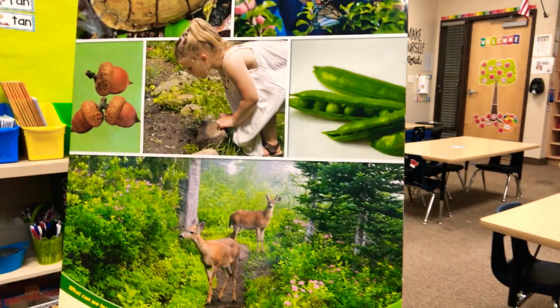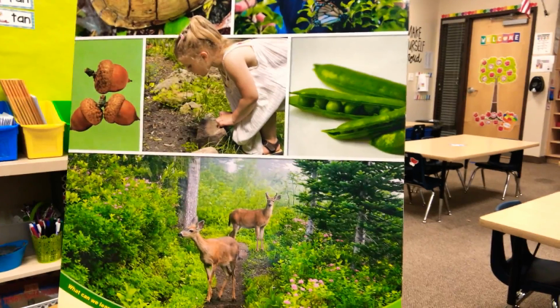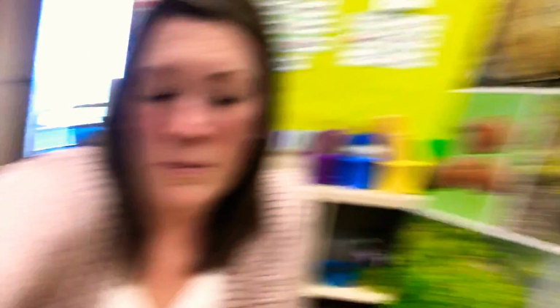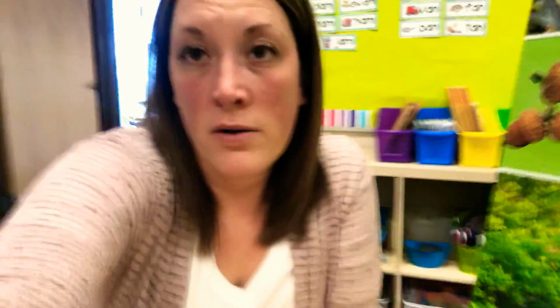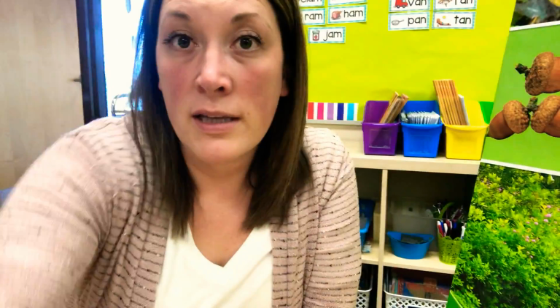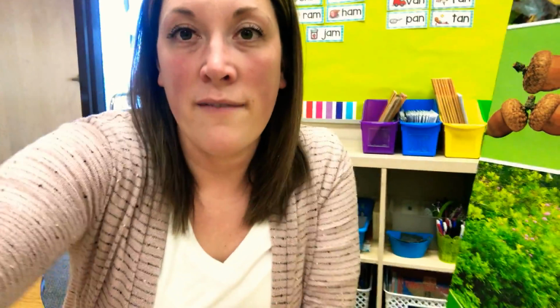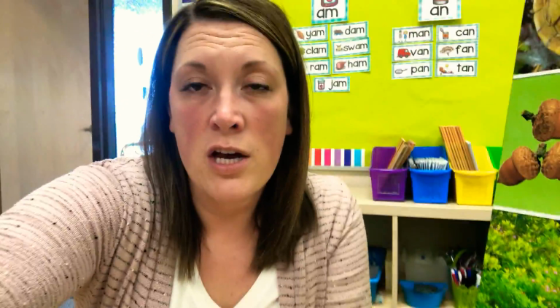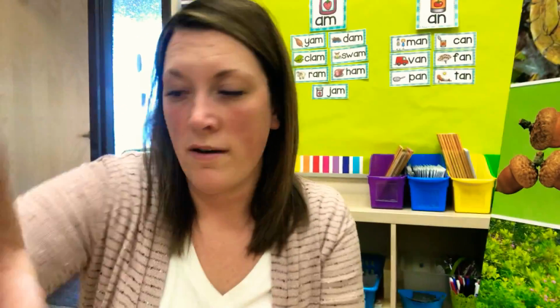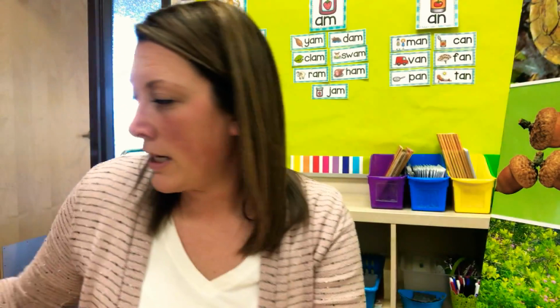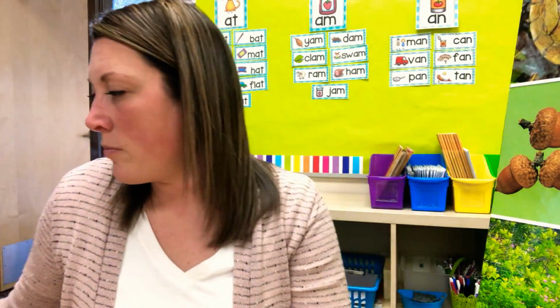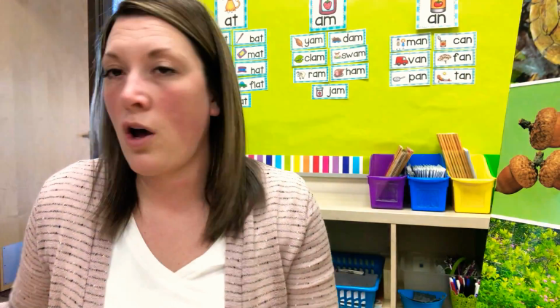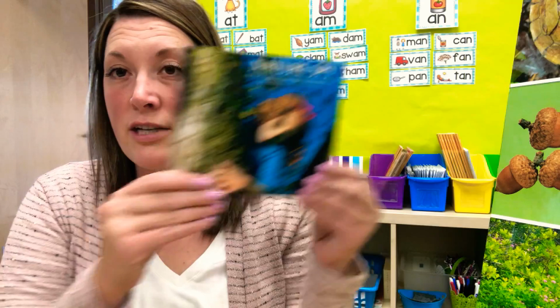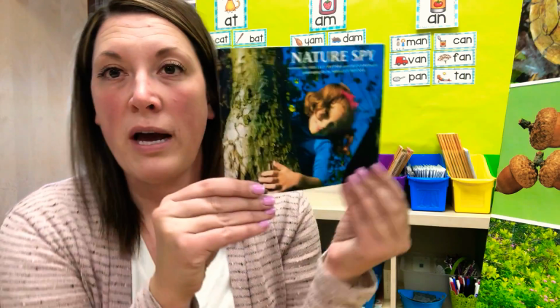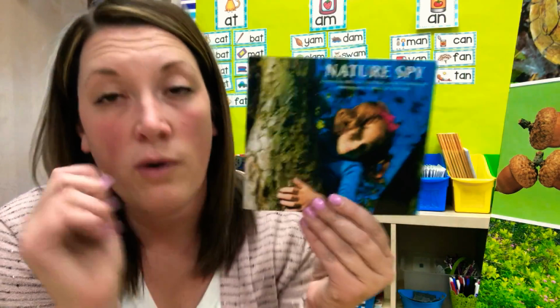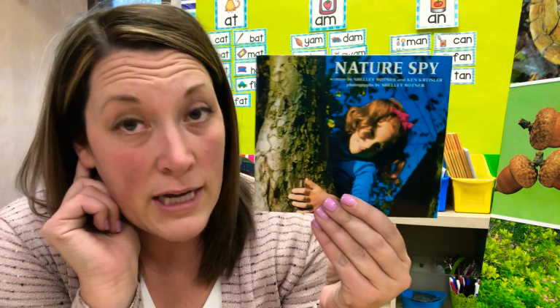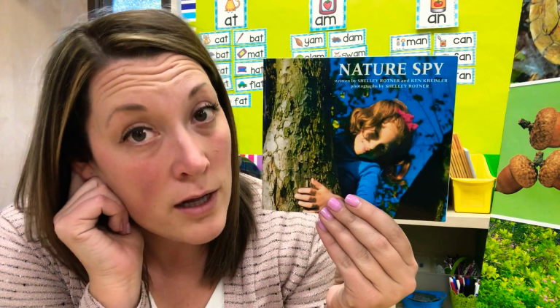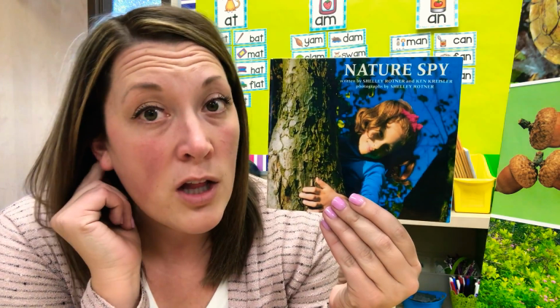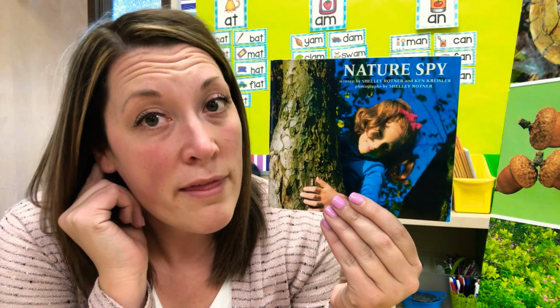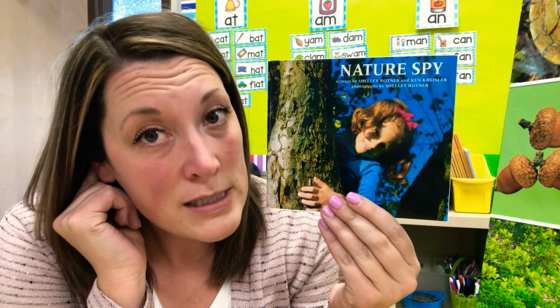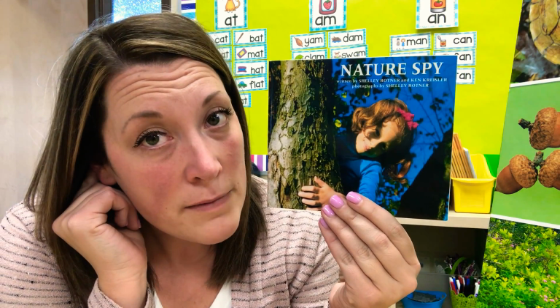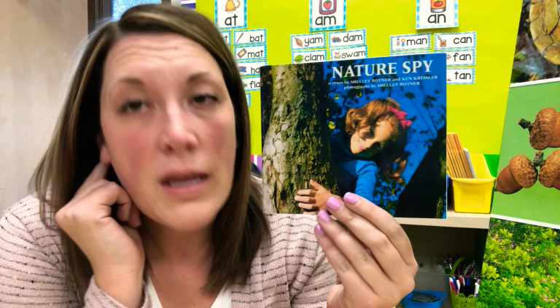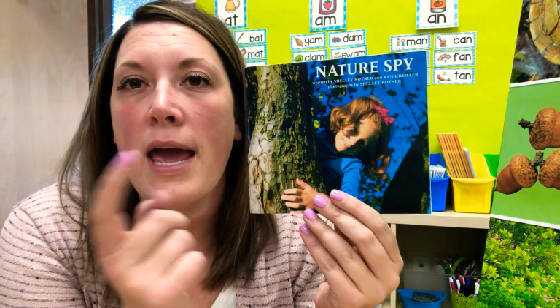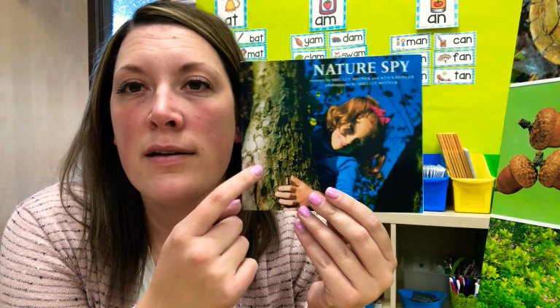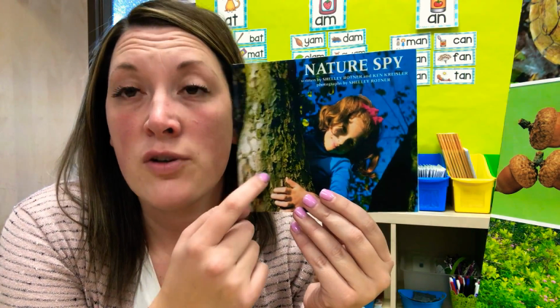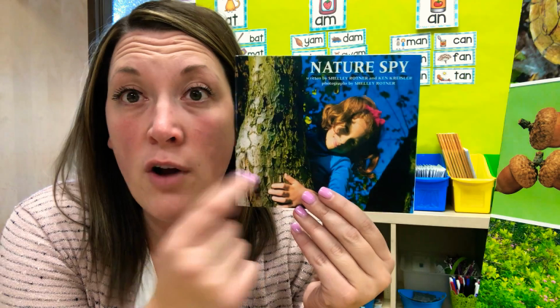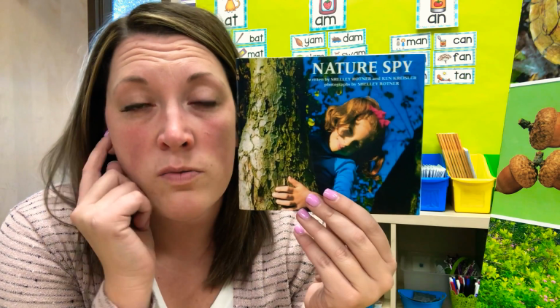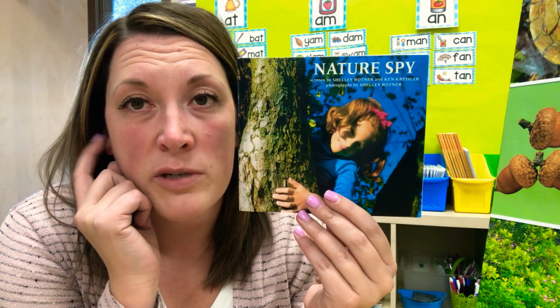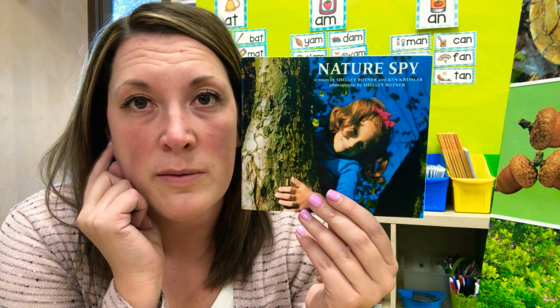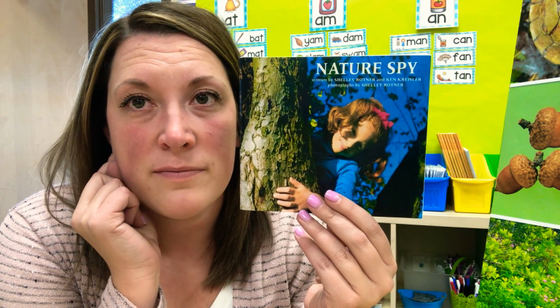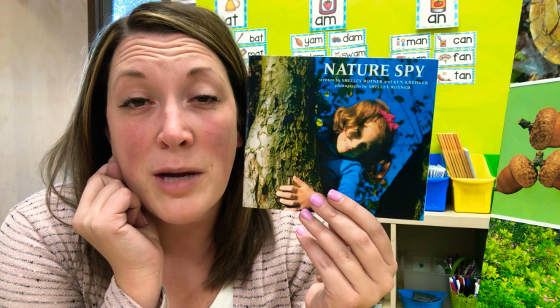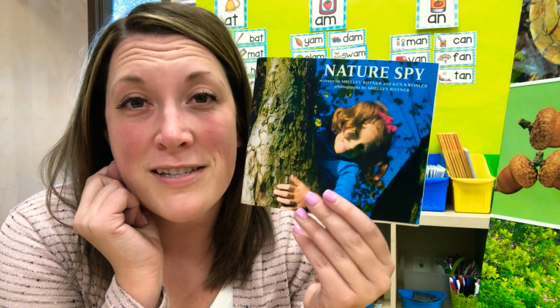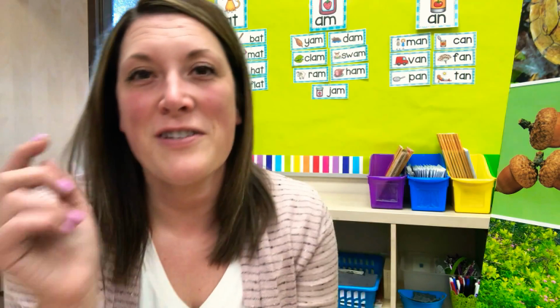Okay, I'm also going to link a video of the reading of the book called 'Nature Spy,' so go ahead and take a look at that. You can hear all of those words that we just talked about. Great job, you guys — talk to you soon!